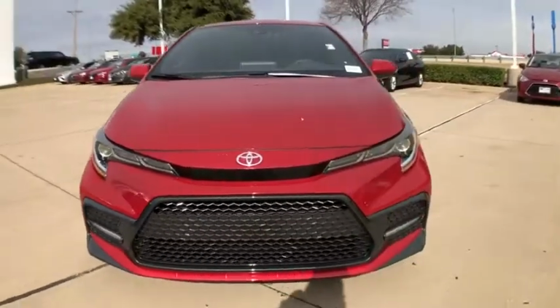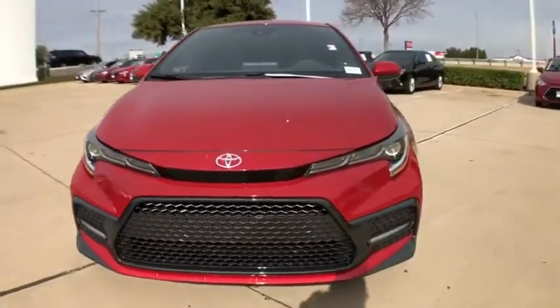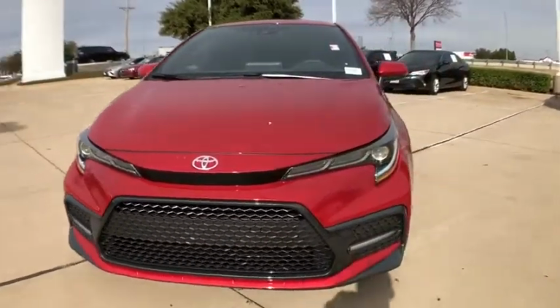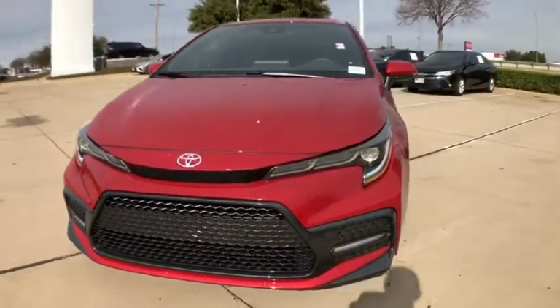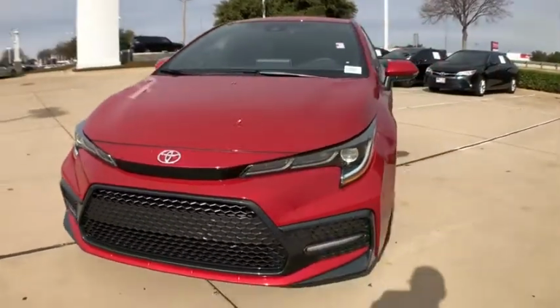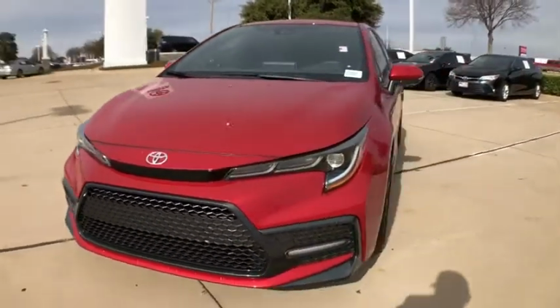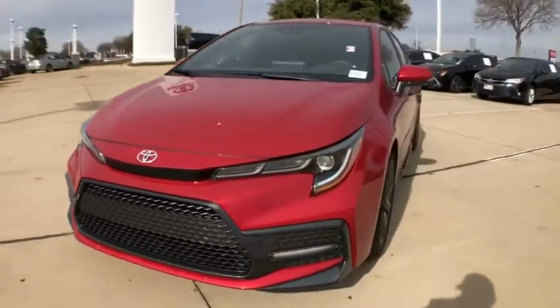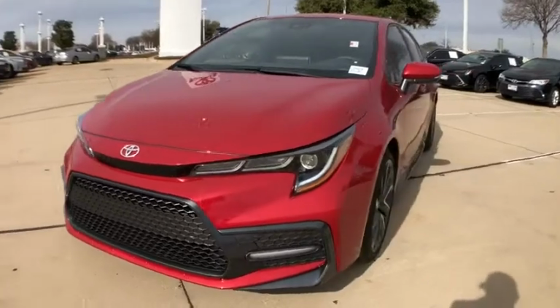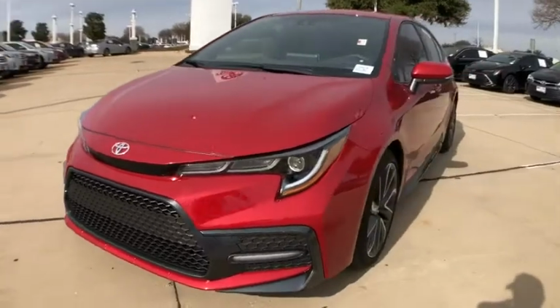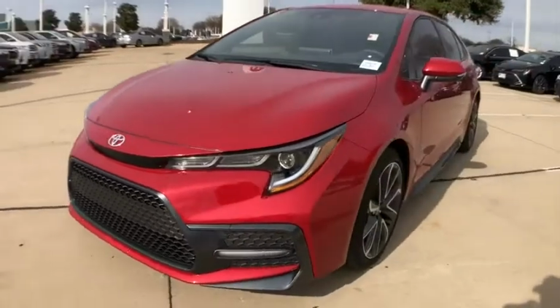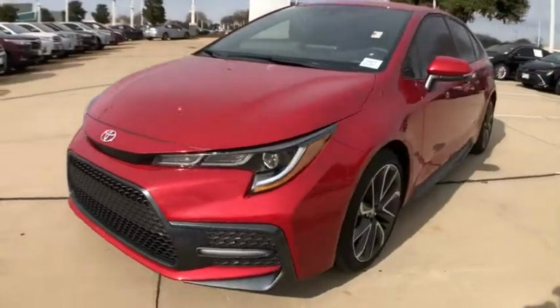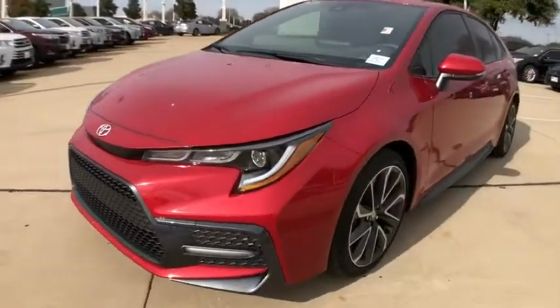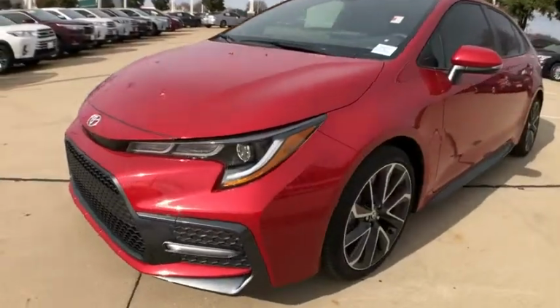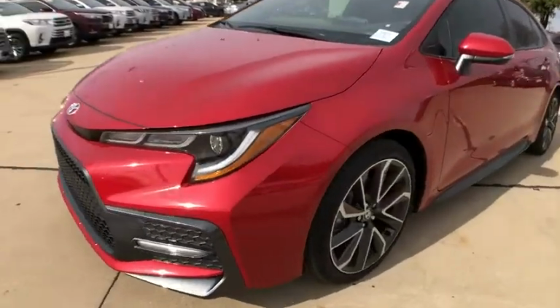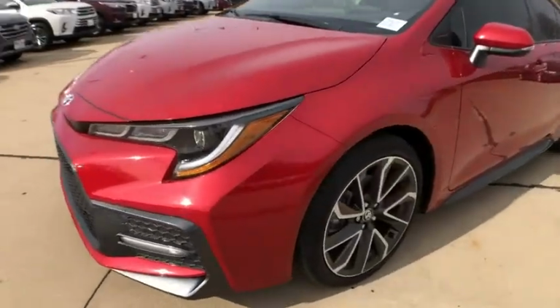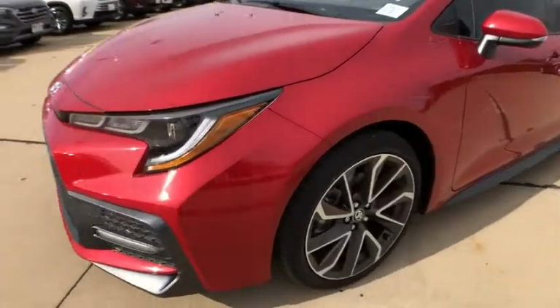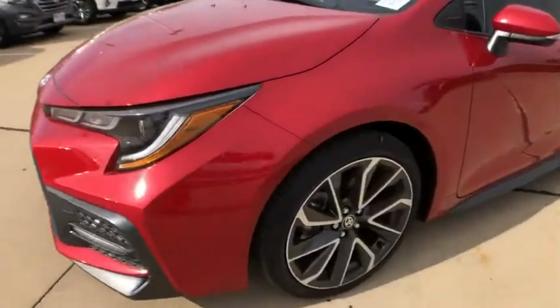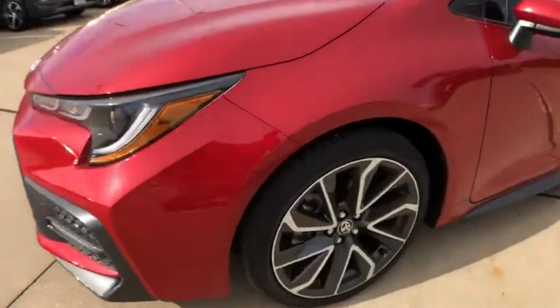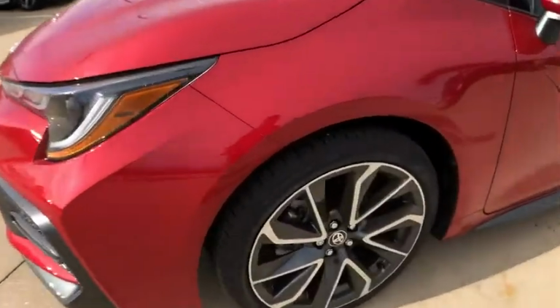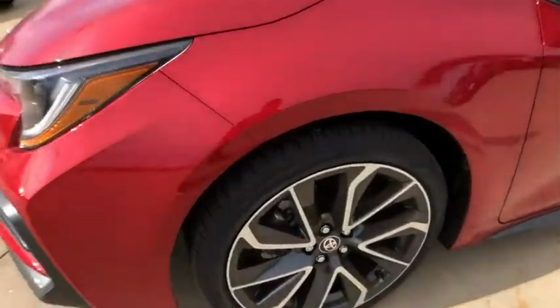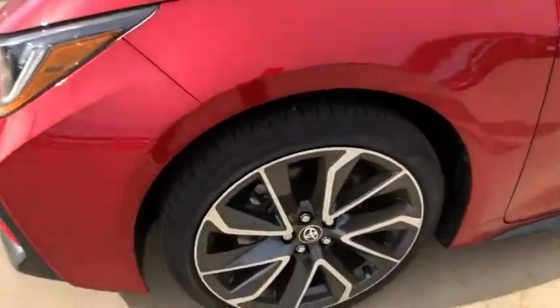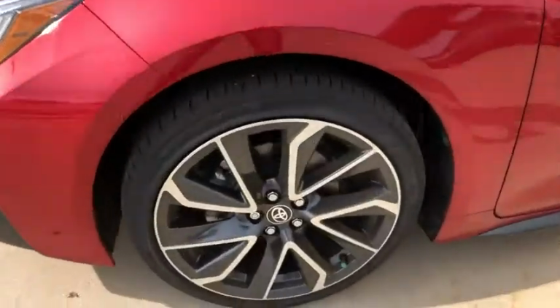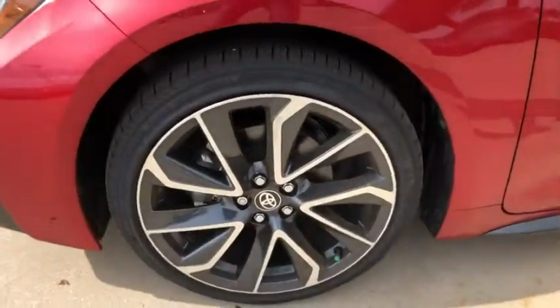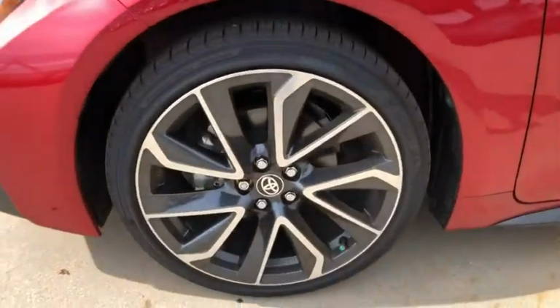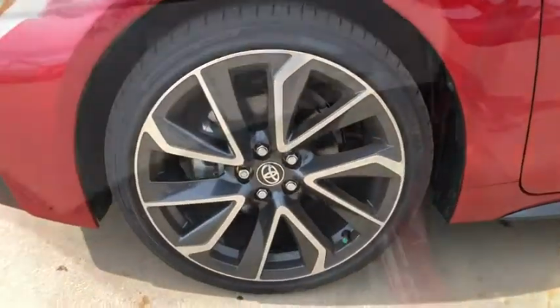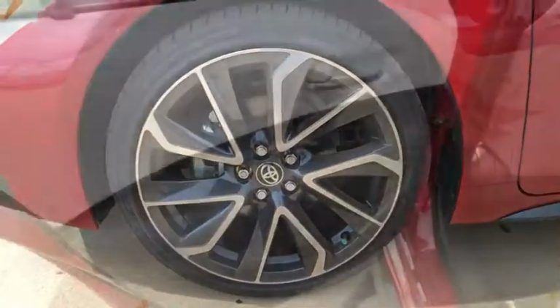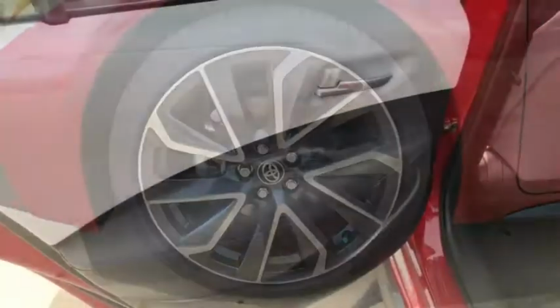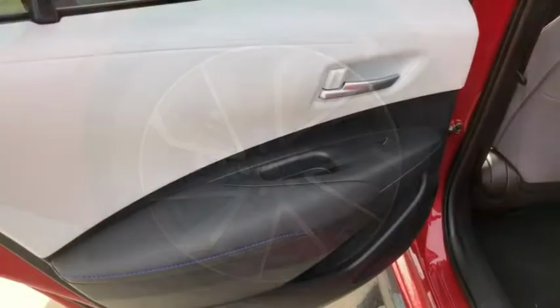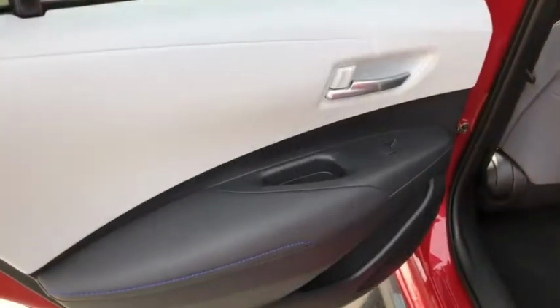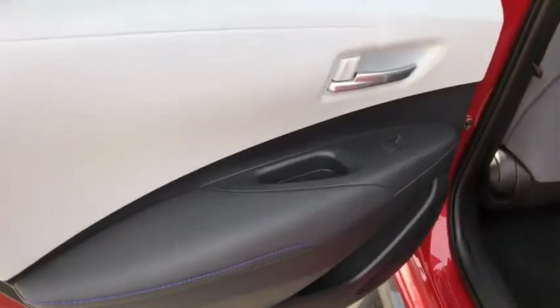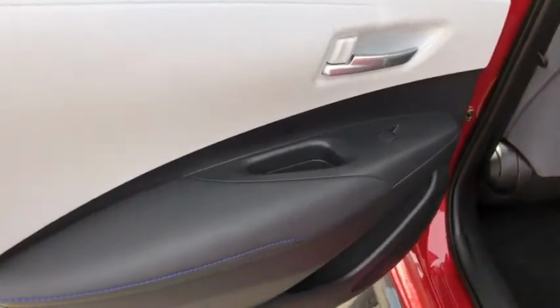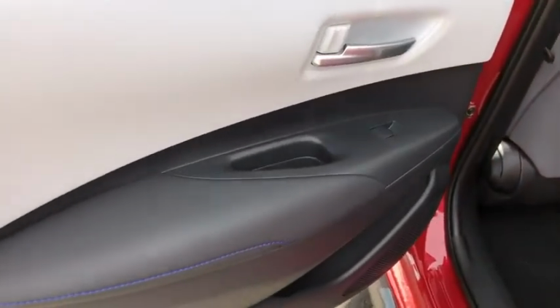Panic alarm, brake assist, front bucket seats, driver vanity mirror, front reading lamps, tilt steering wheel, passenger vanity mirror.